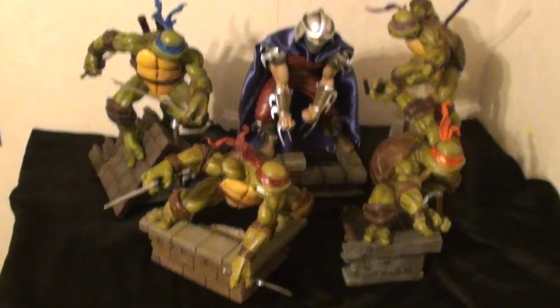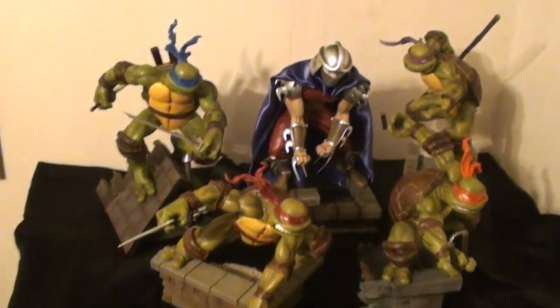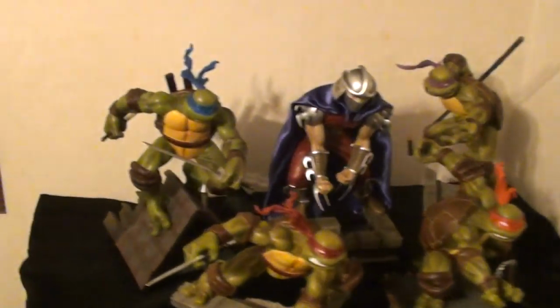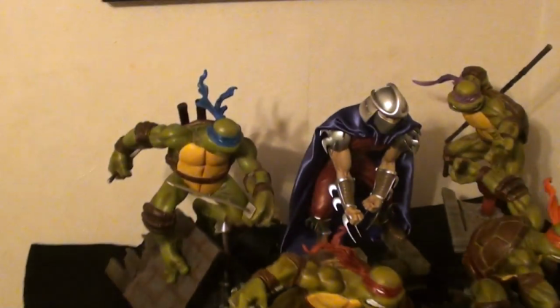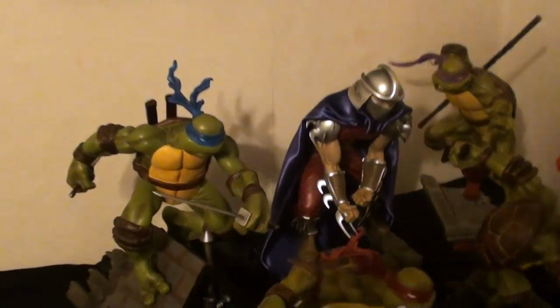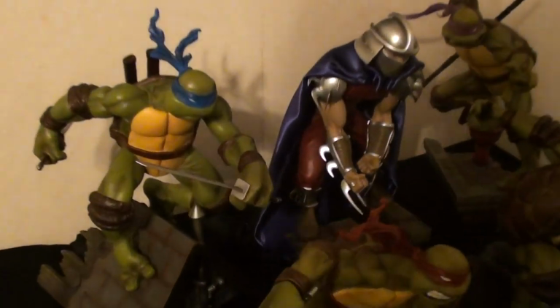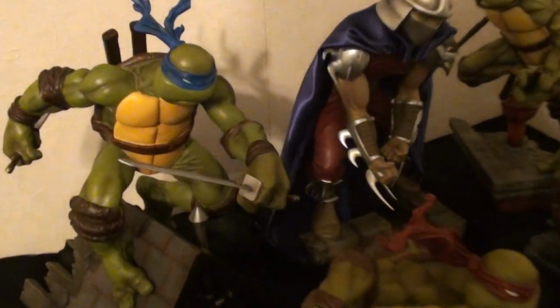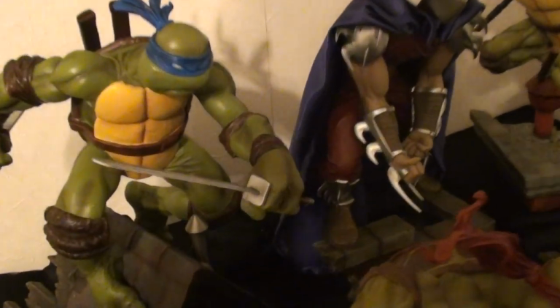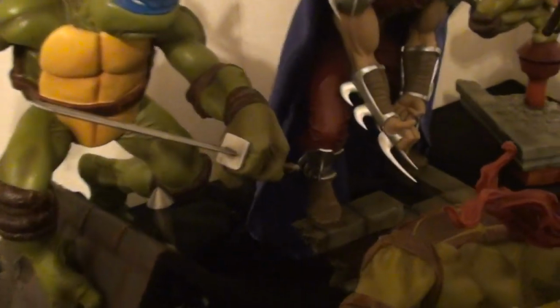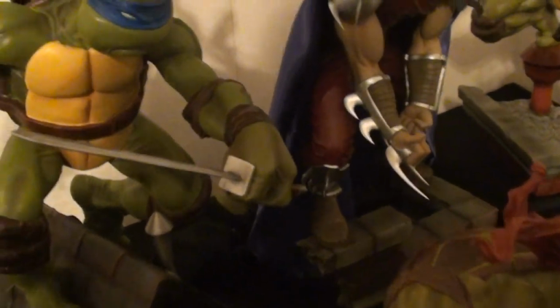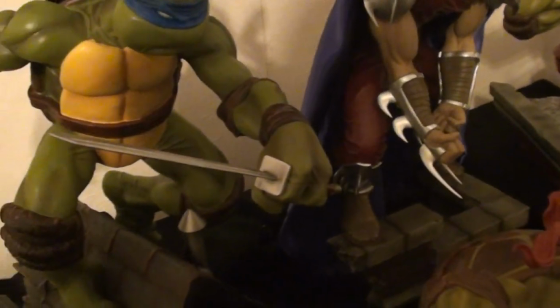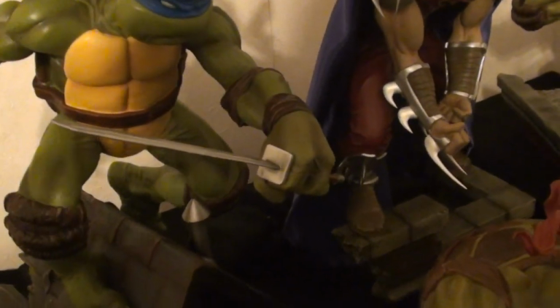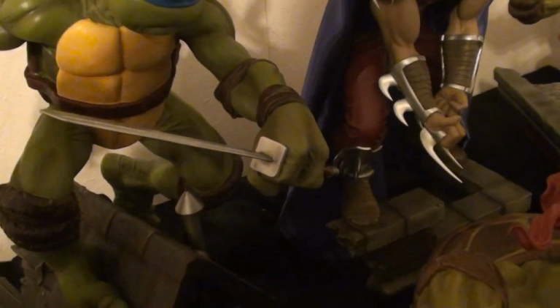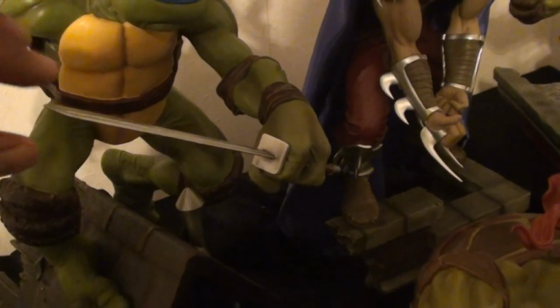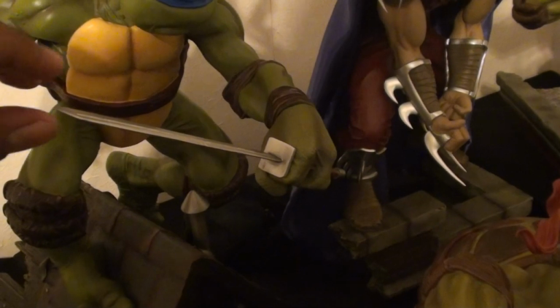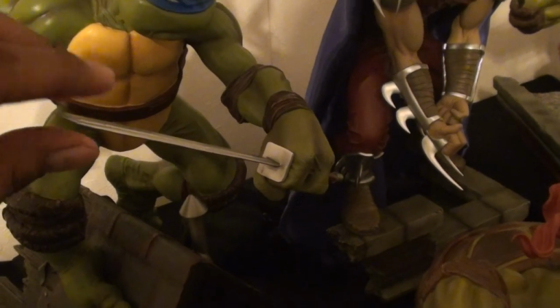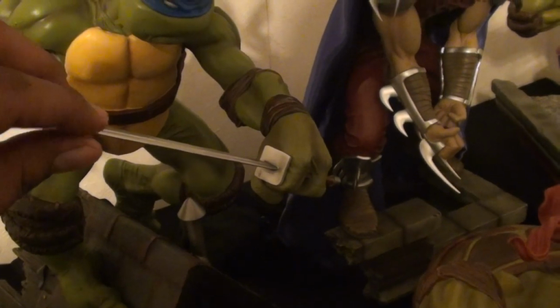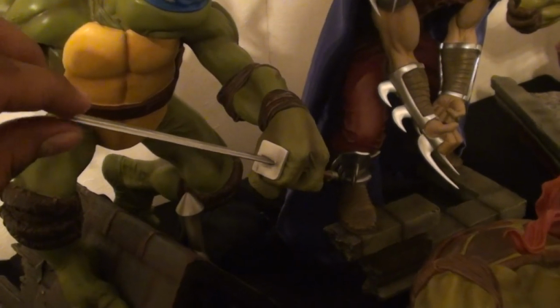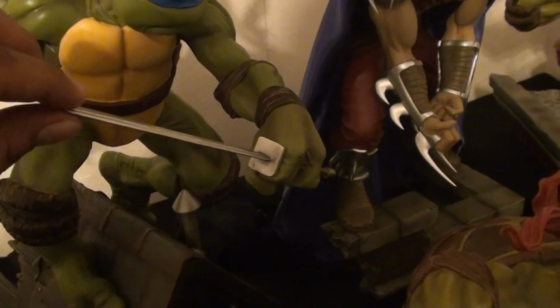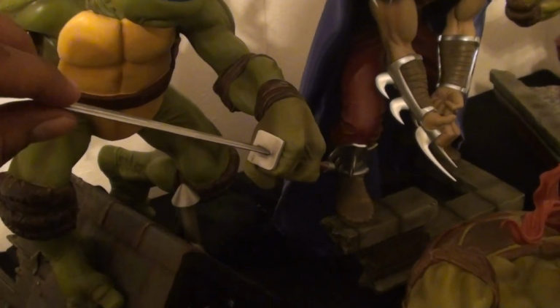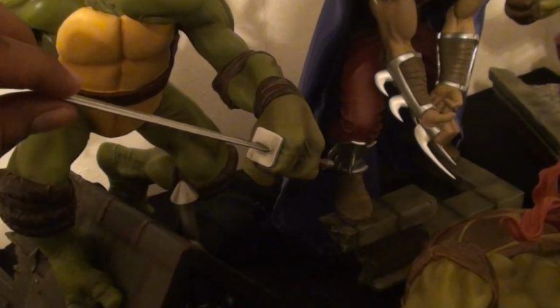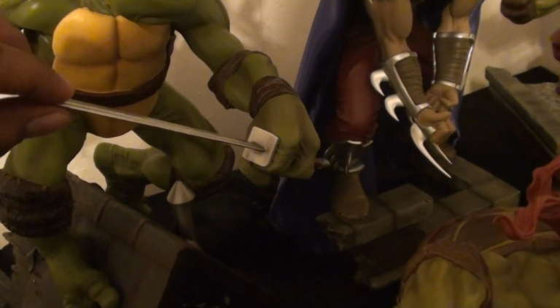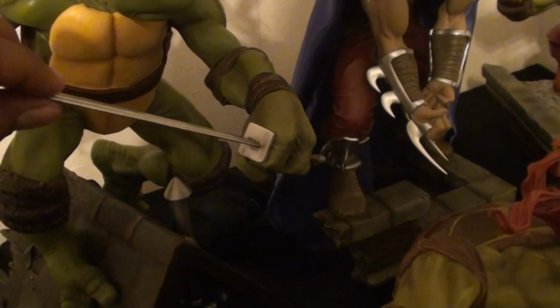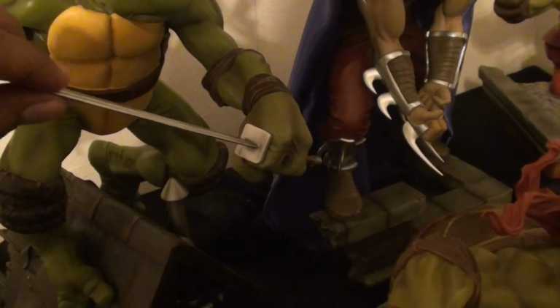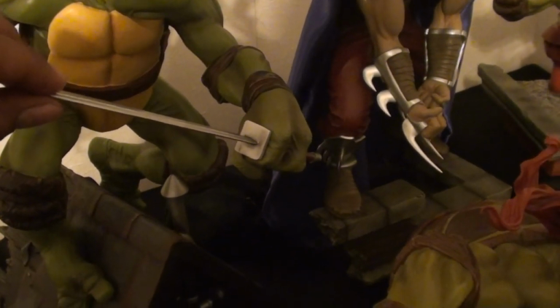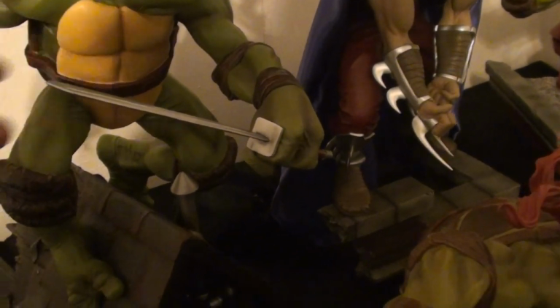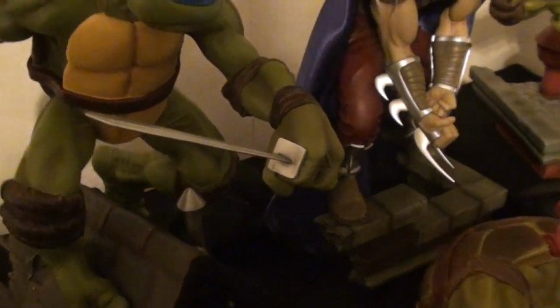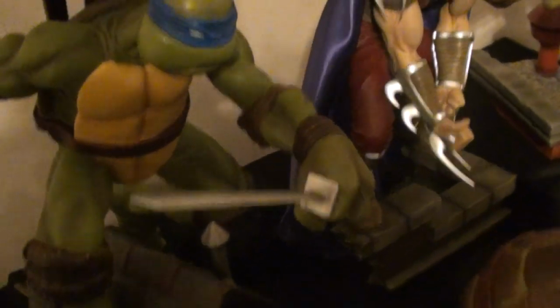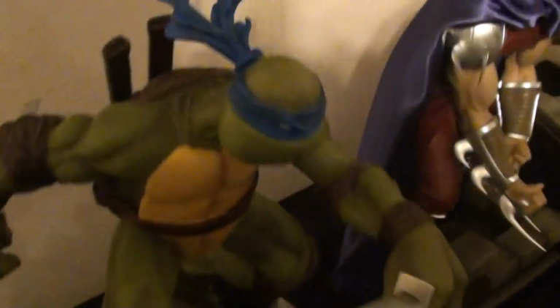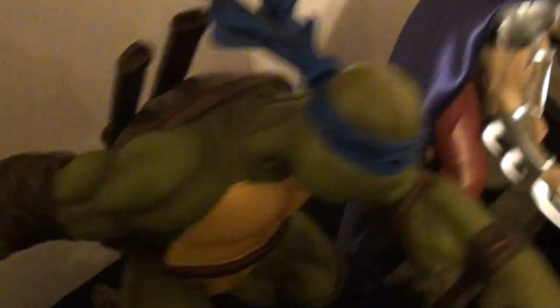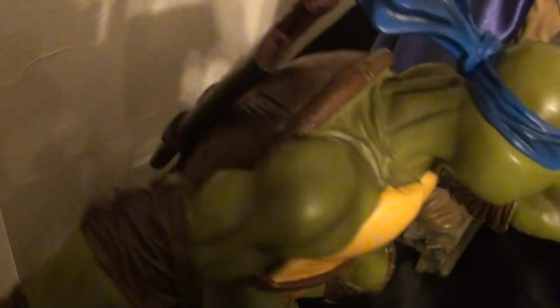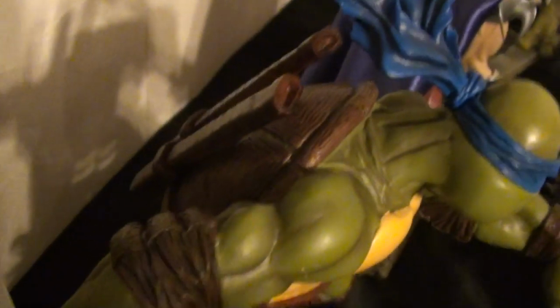Thought I damaged Leo's sword, but I didn't. It's a little shaky there — I just want to make sure.